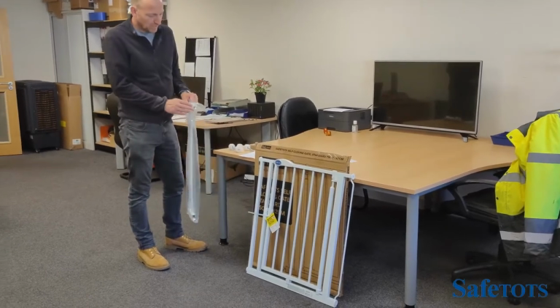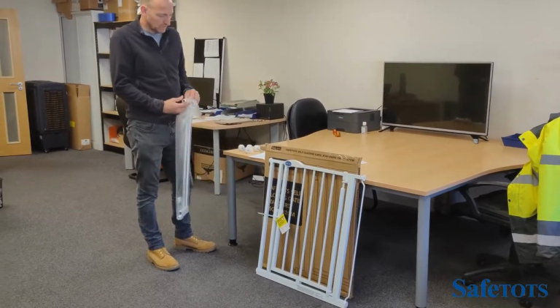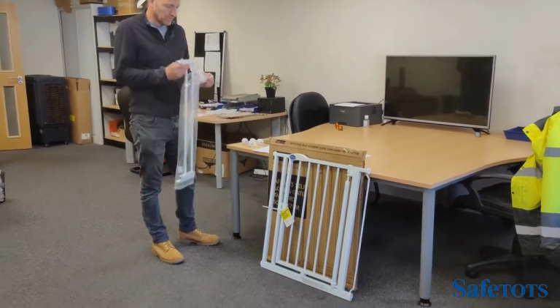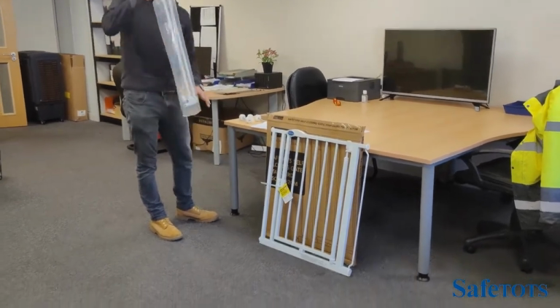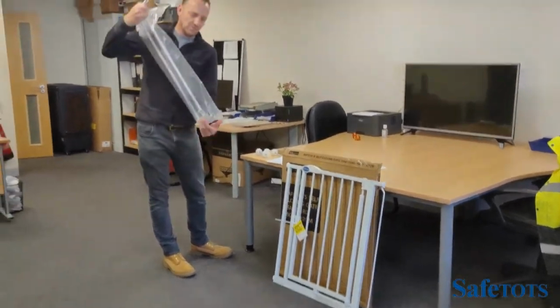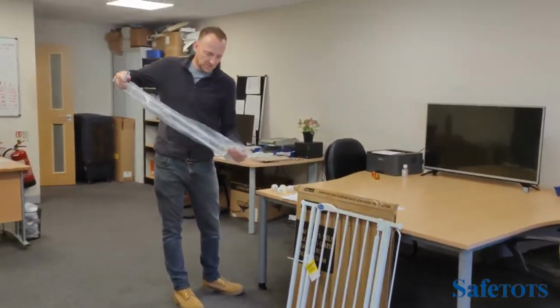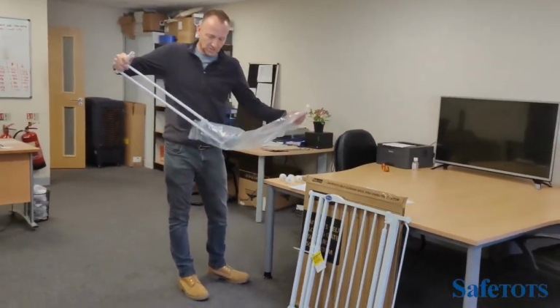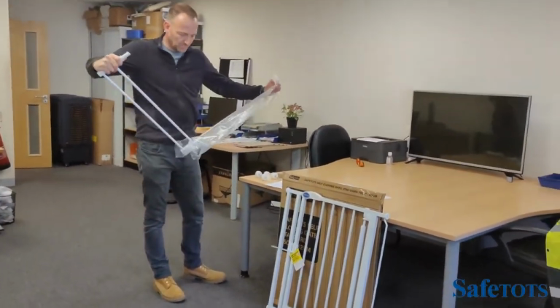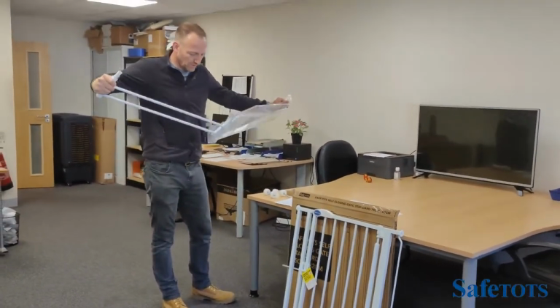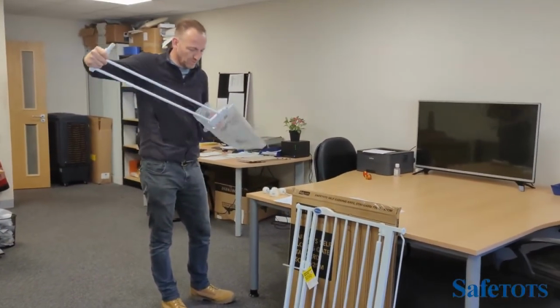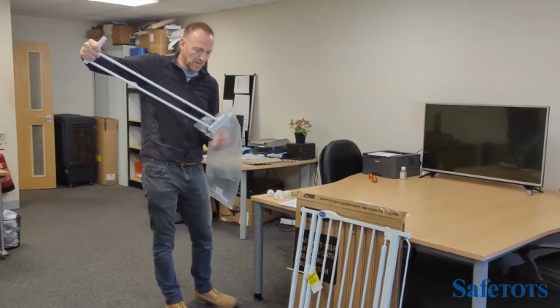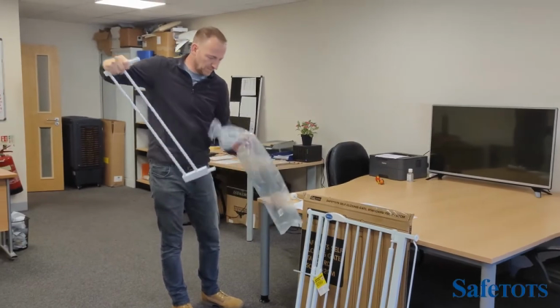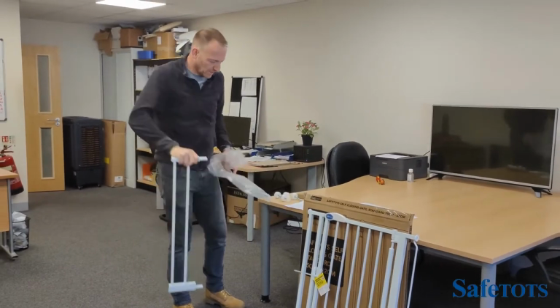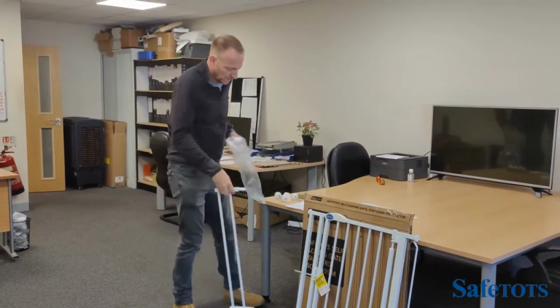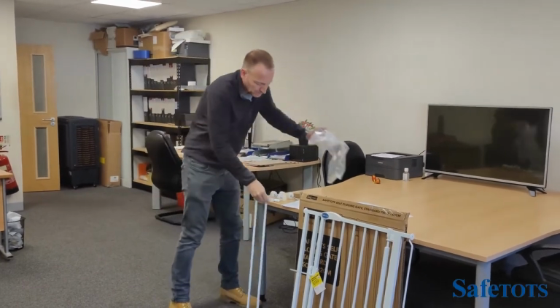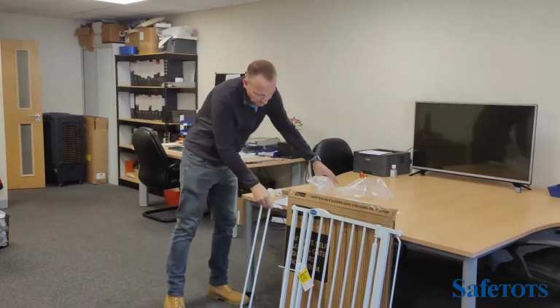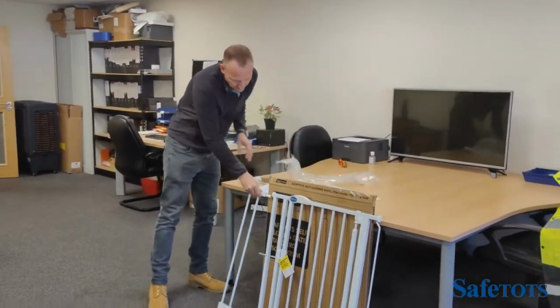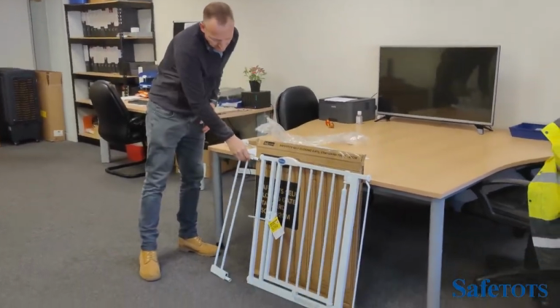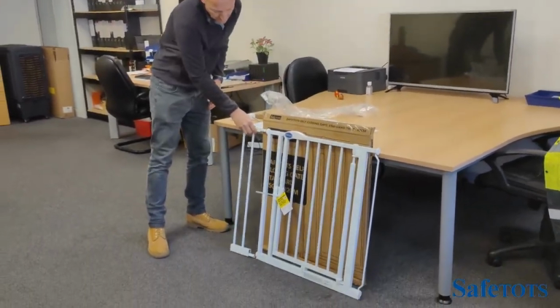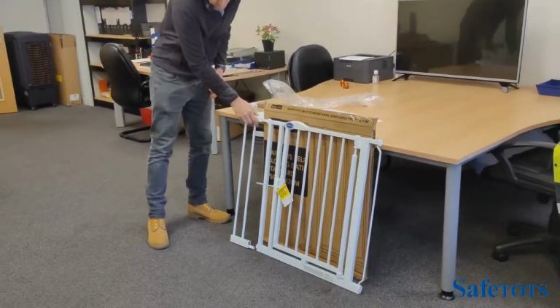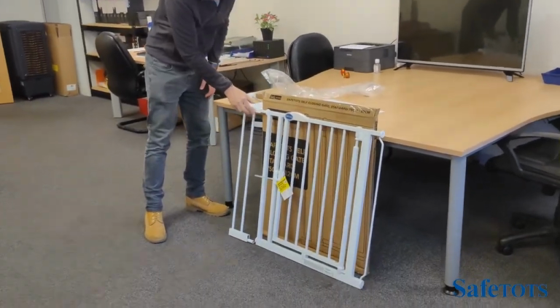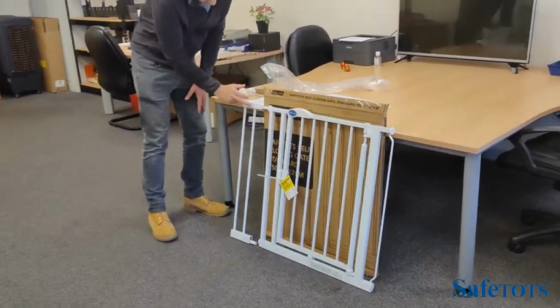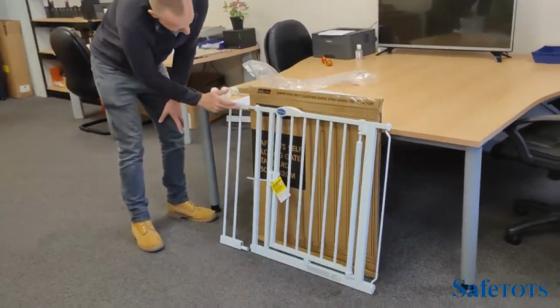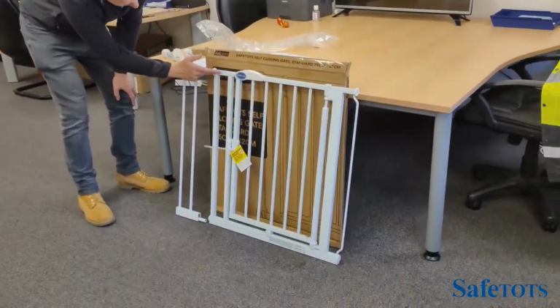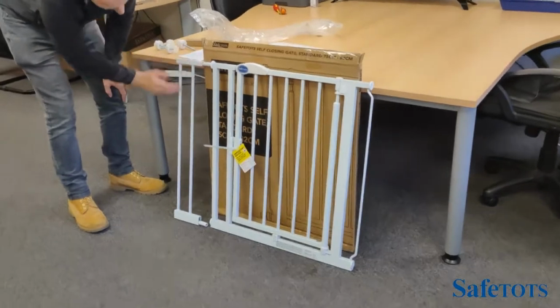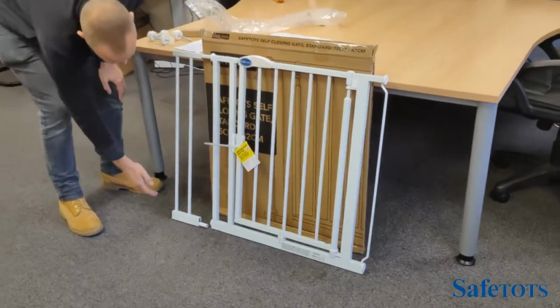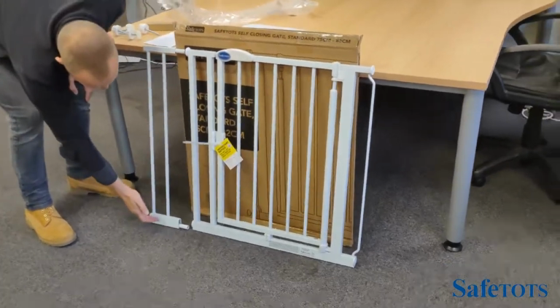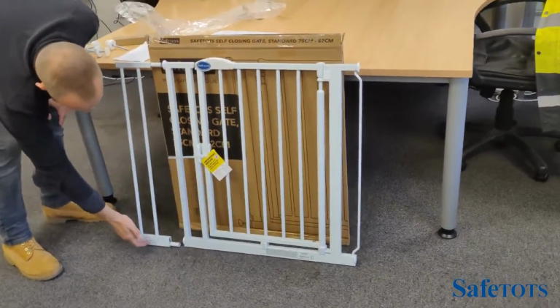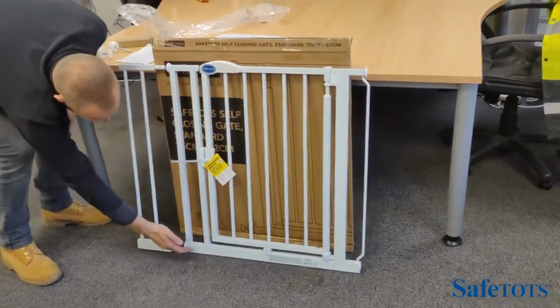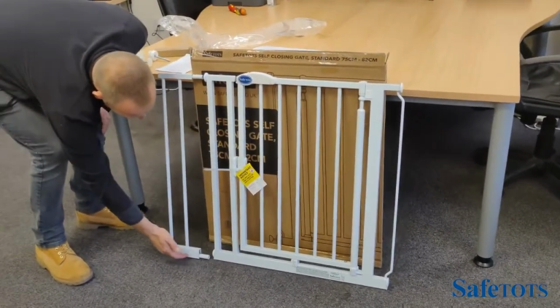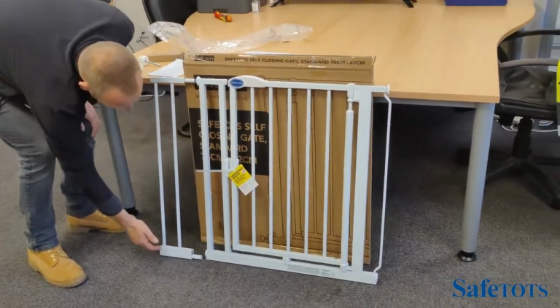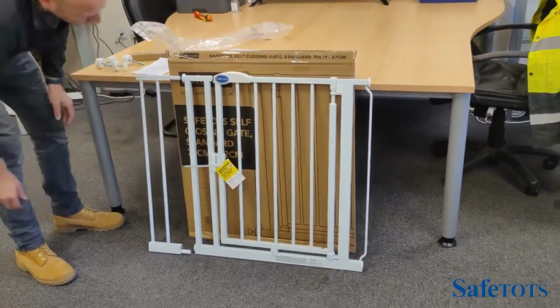First of all, remove the extension from its bag. You'll see the profile of the extension — there'll be a thinner piece which will match the top, and a larger piece which will match the bottom.